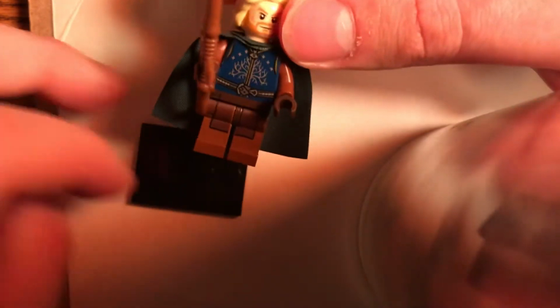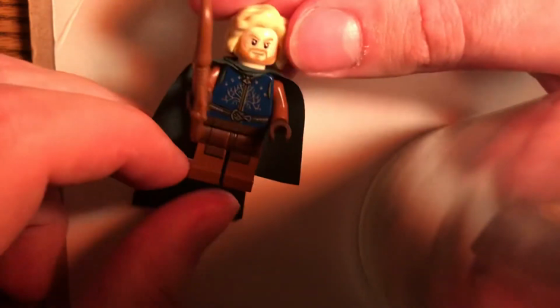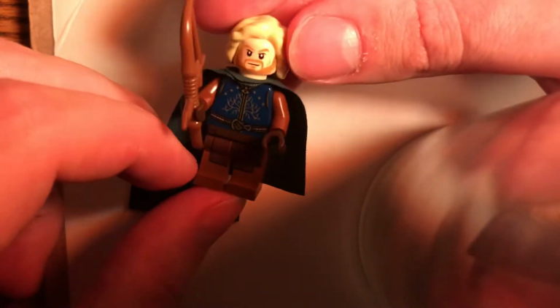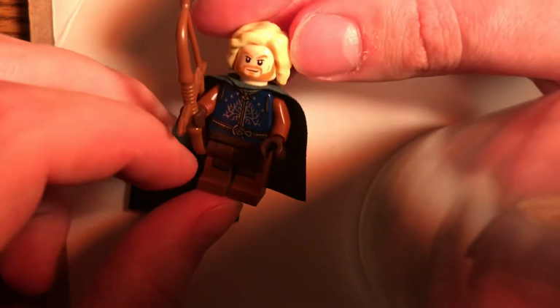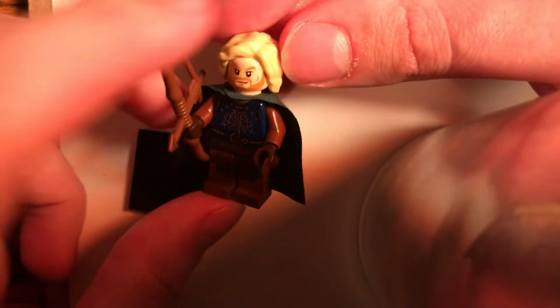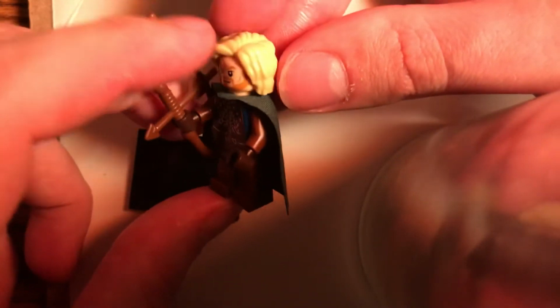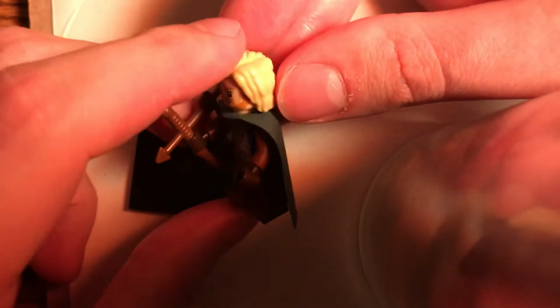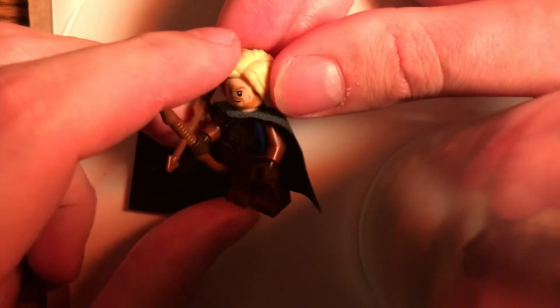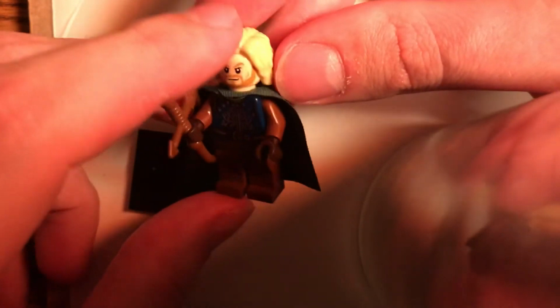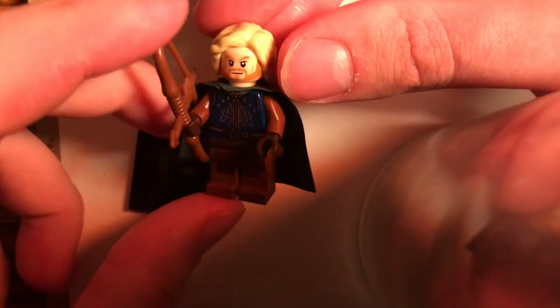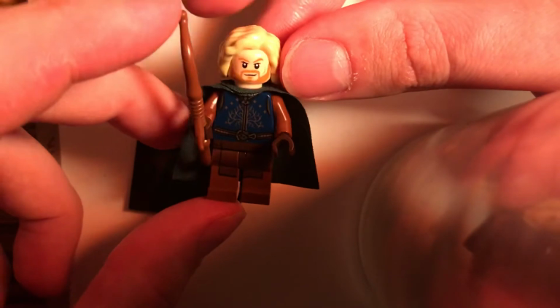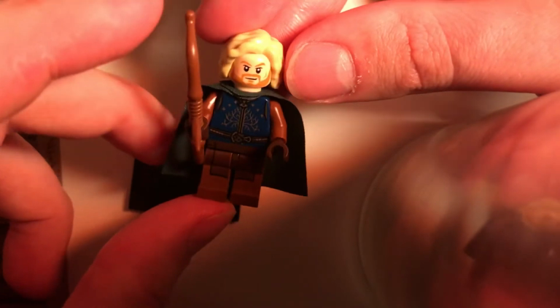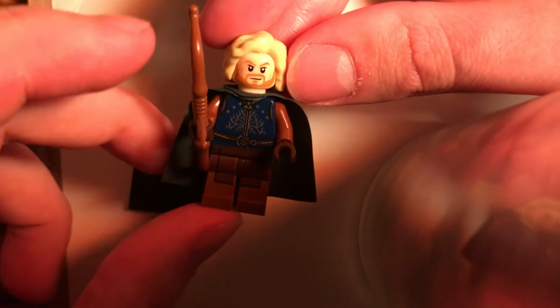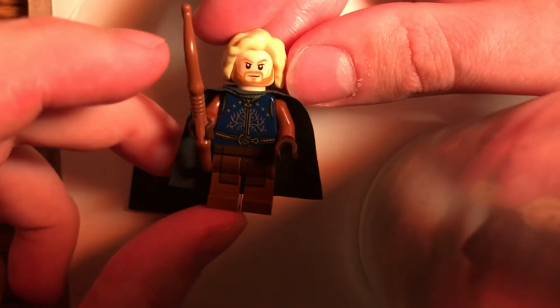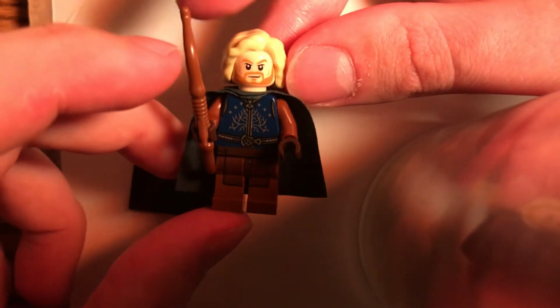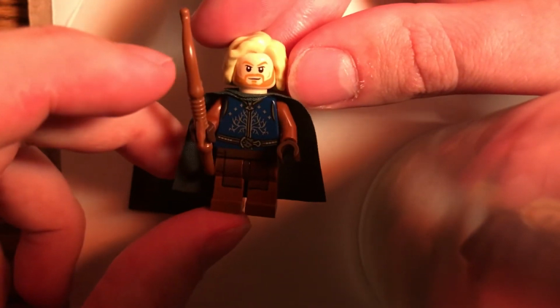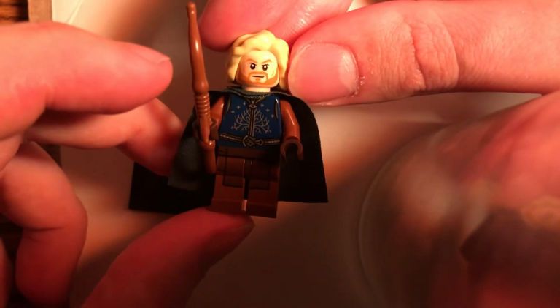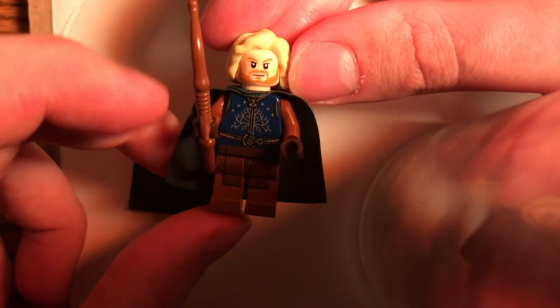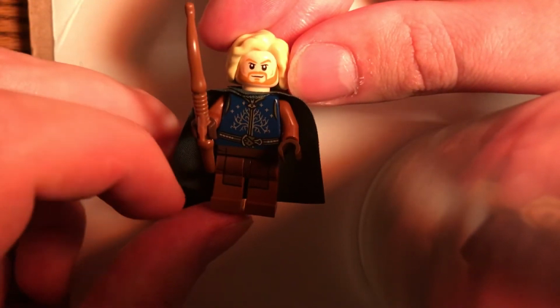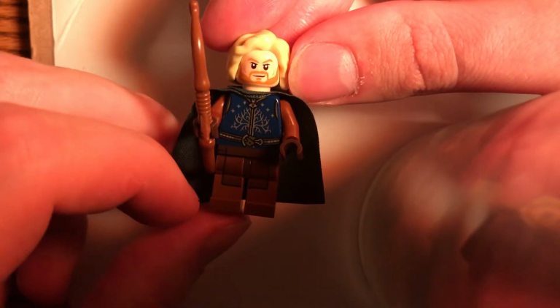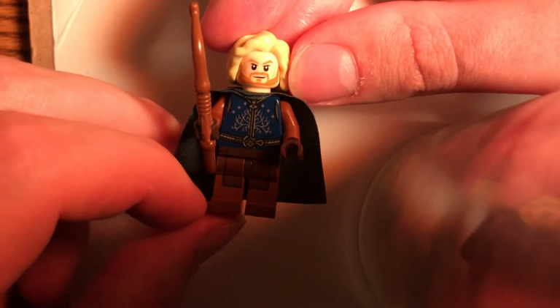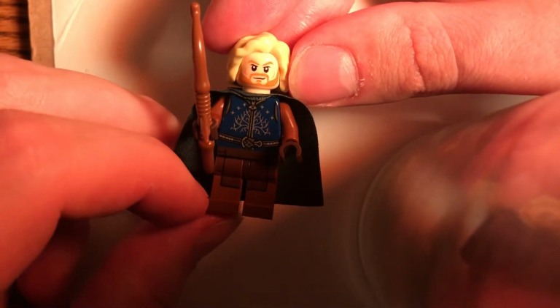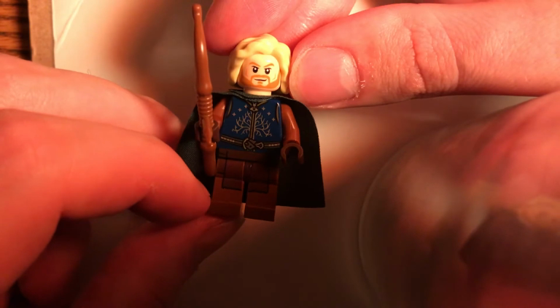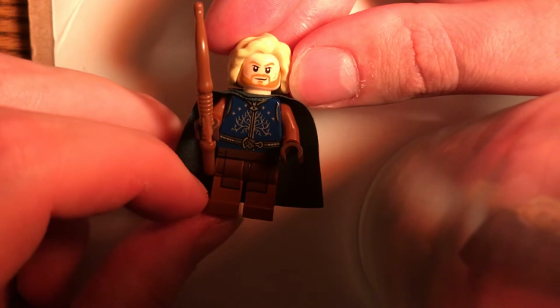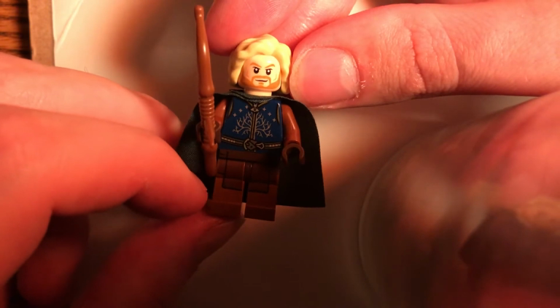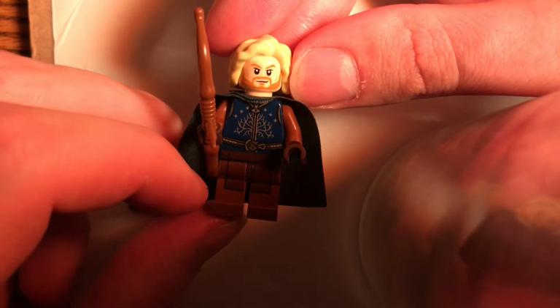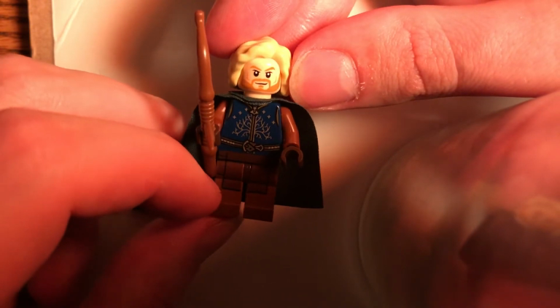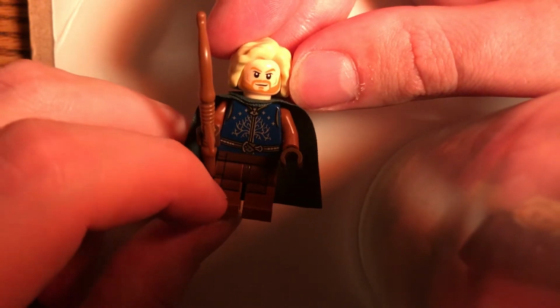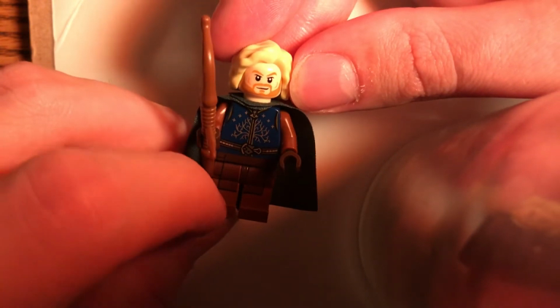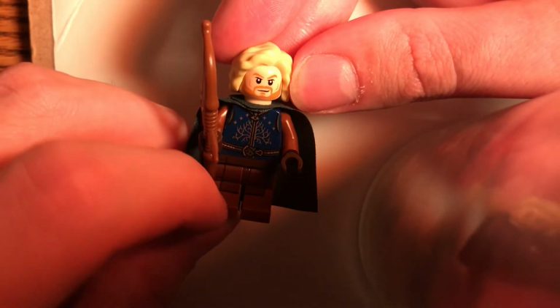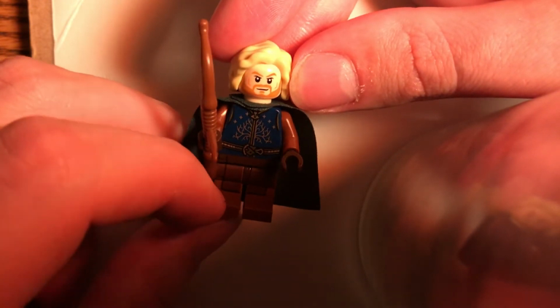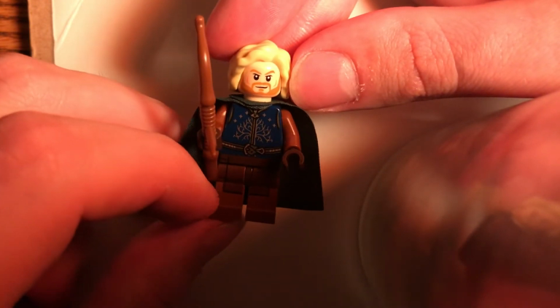So here's what I did. The hair is from the newest version of Mad-Eye Moody, and that came from the Harry Potter collectible minifigure series — Series 1. That came out in 2017.